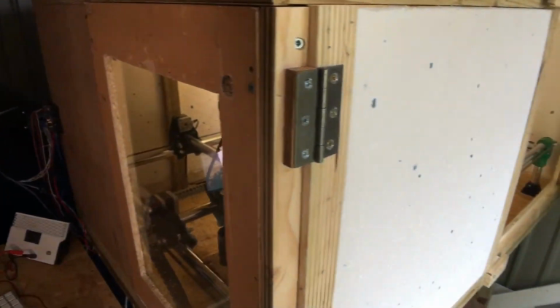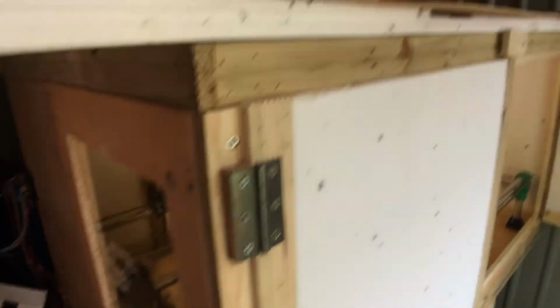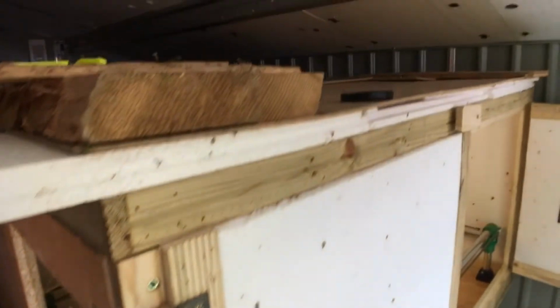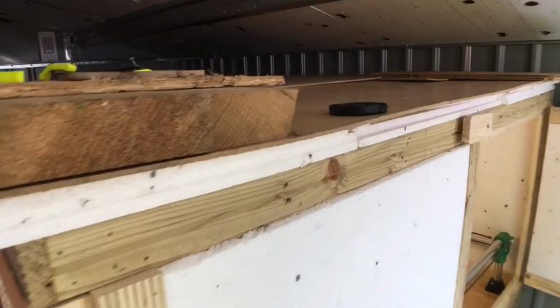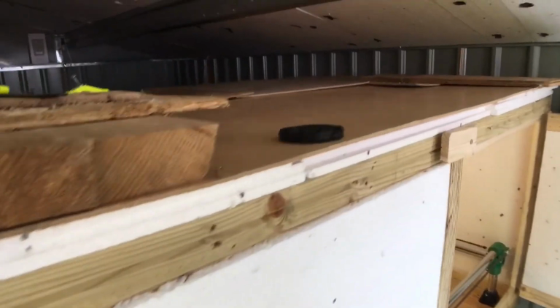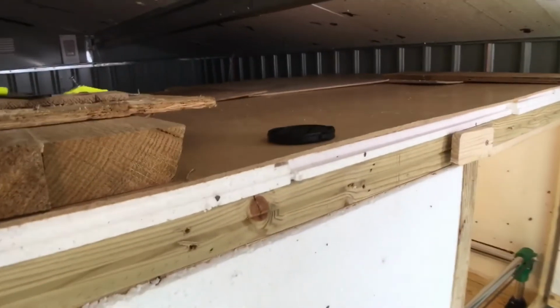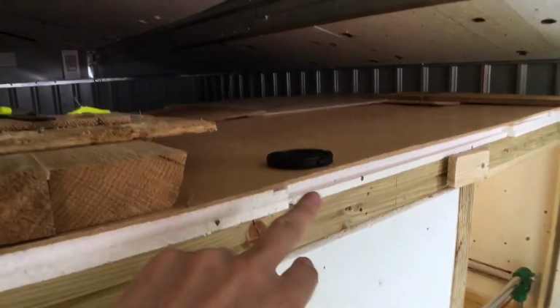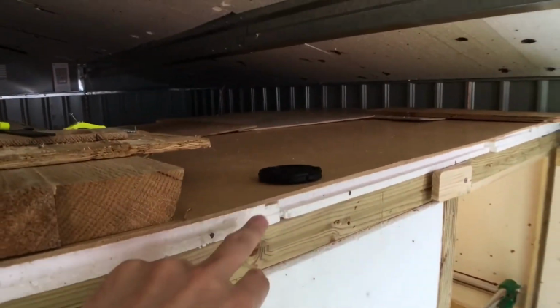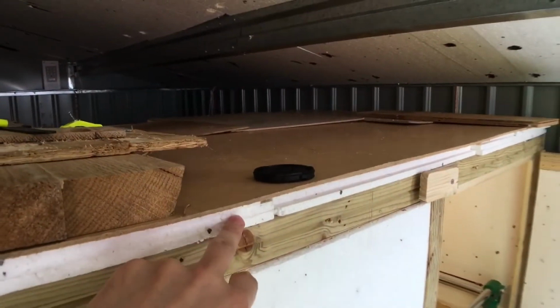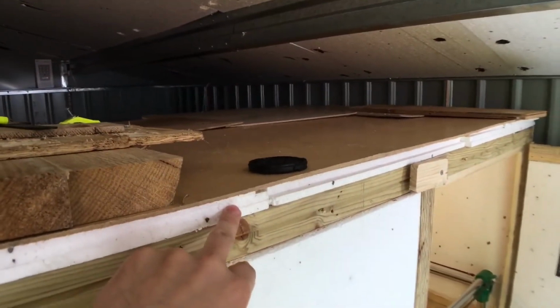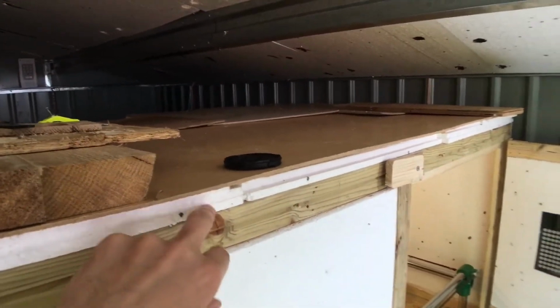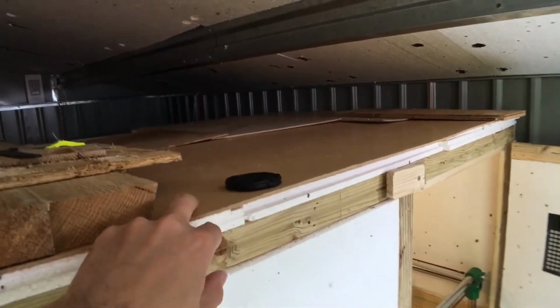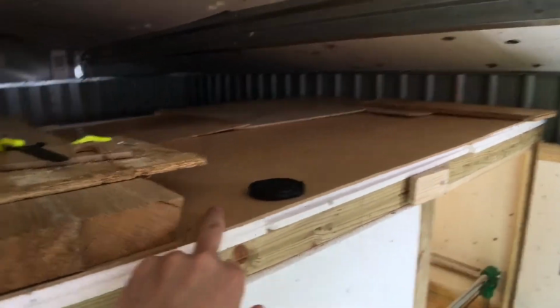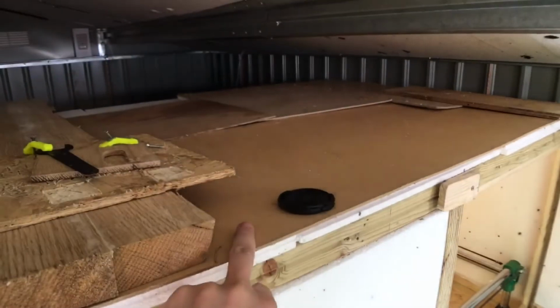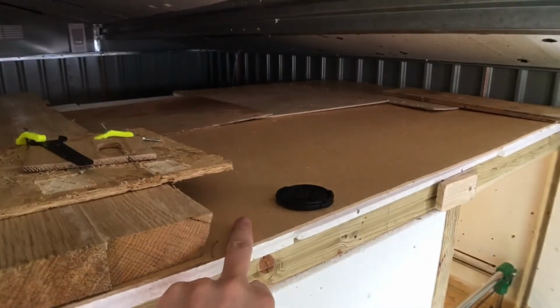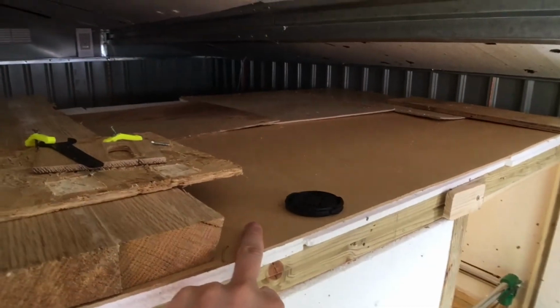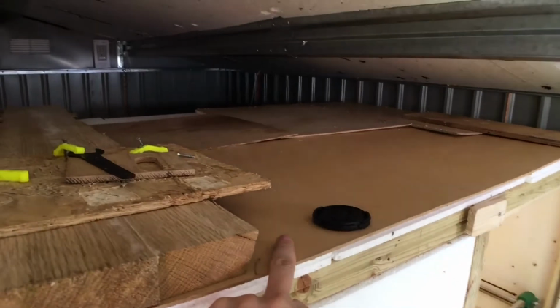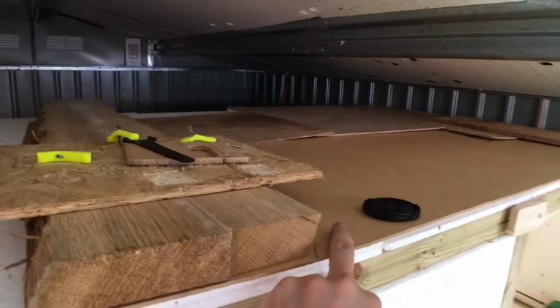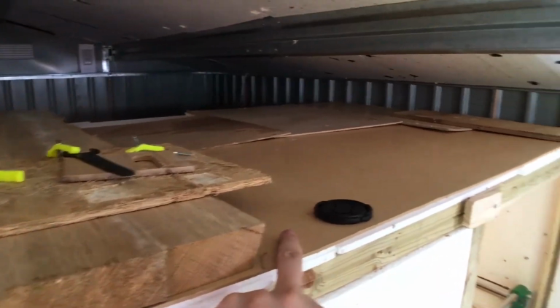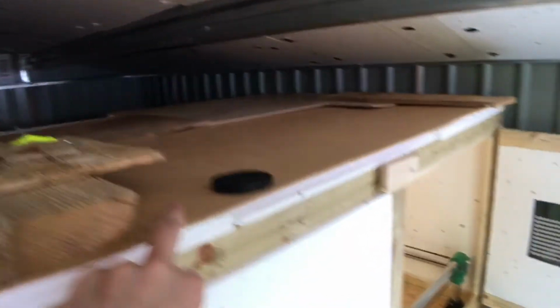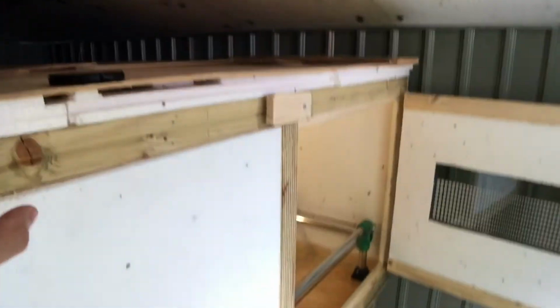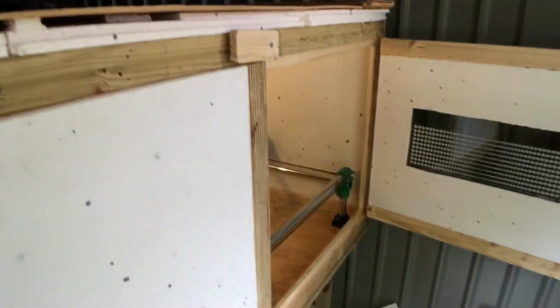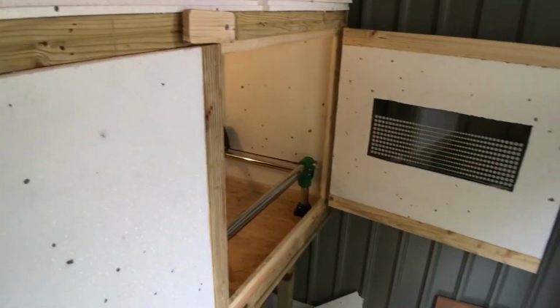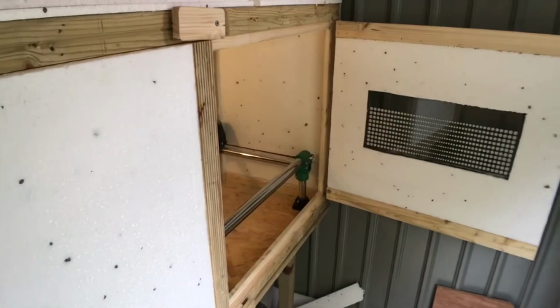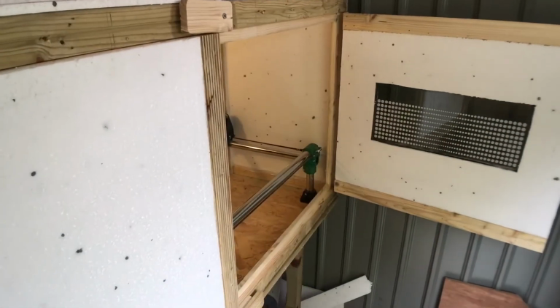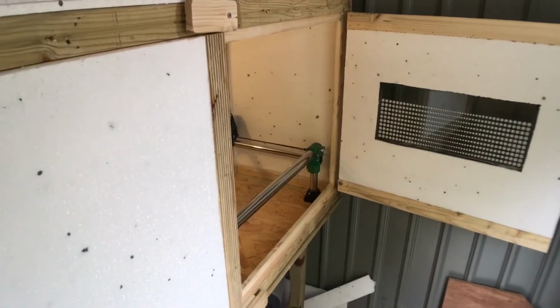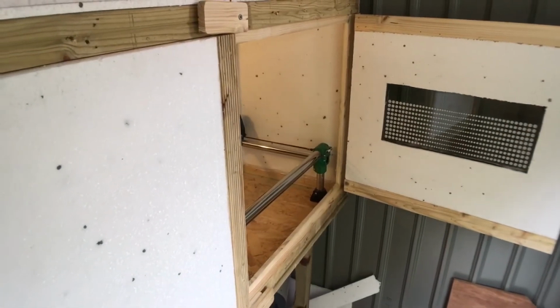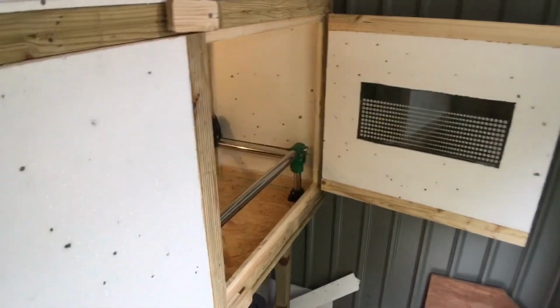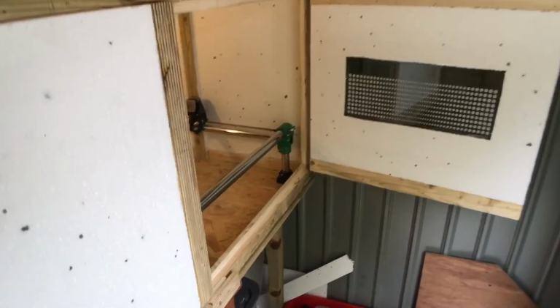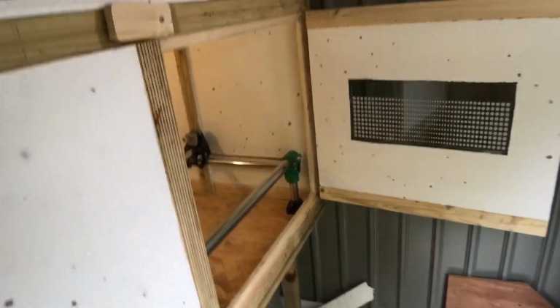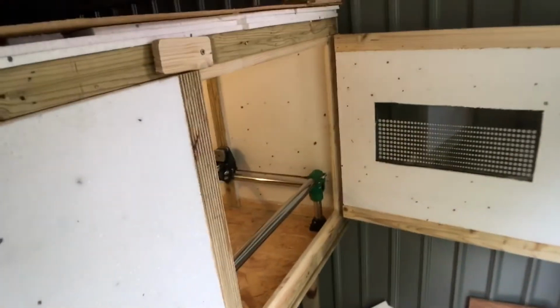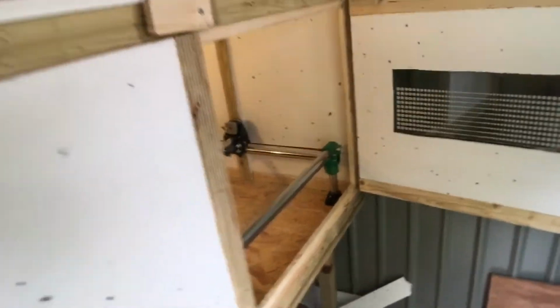As I said, the top's not done at the moment — I've just got this polystyrene laying on there with some bits of hardboard on top. But I will get around to doing that, but at the moment it's functional and it keeps the dust in there pretty much.